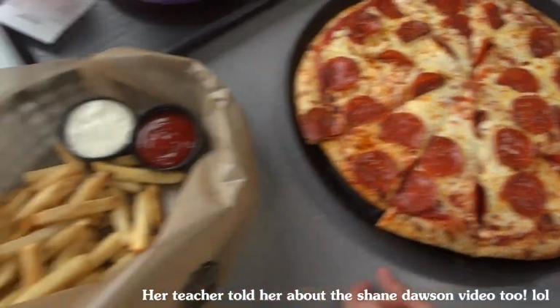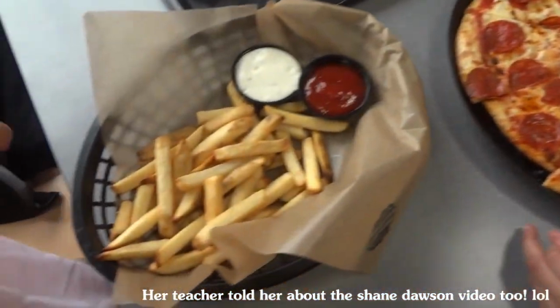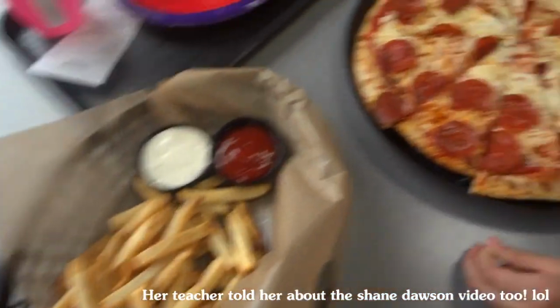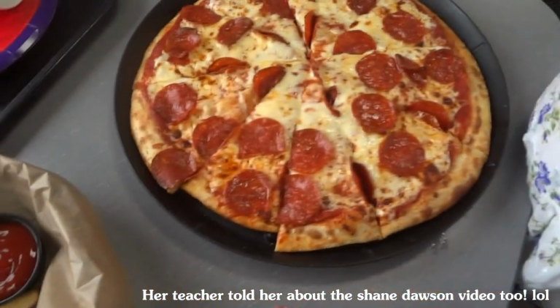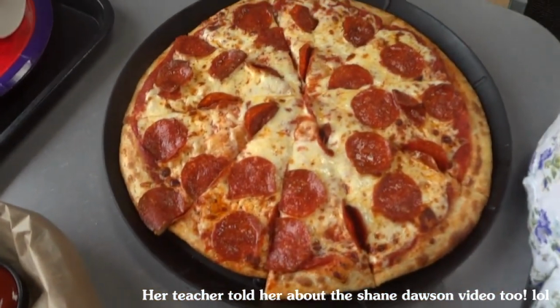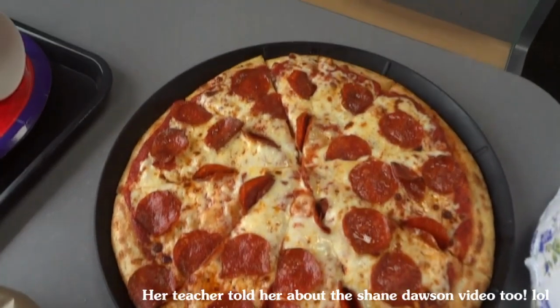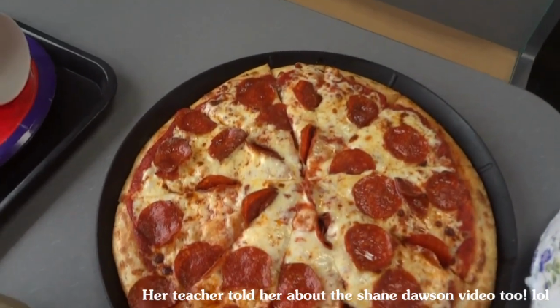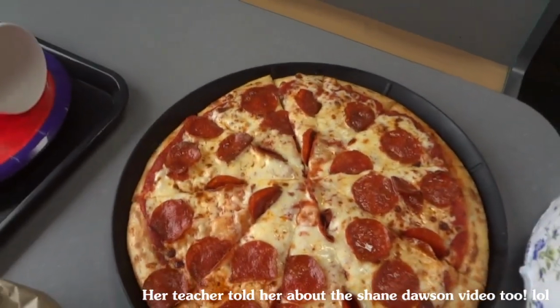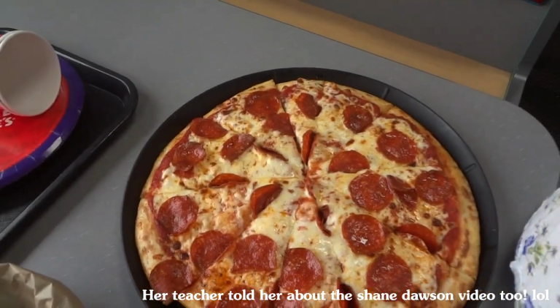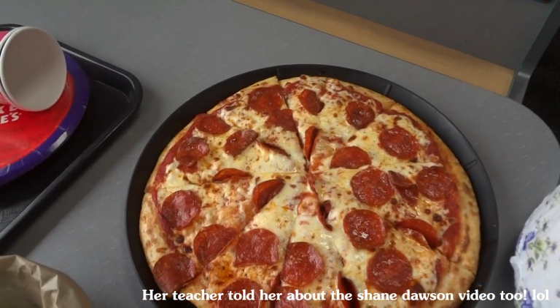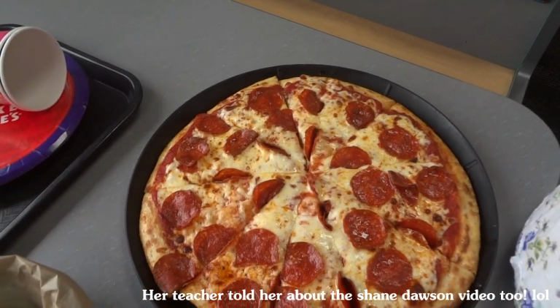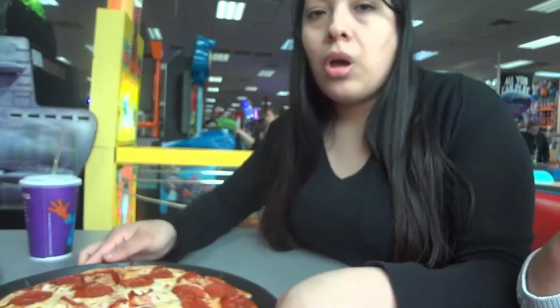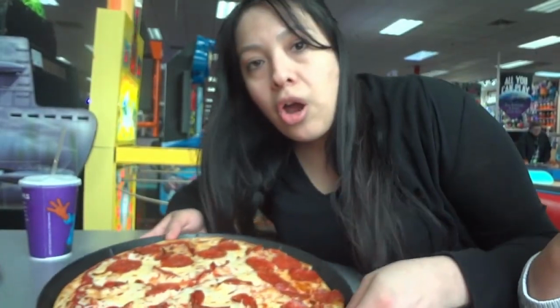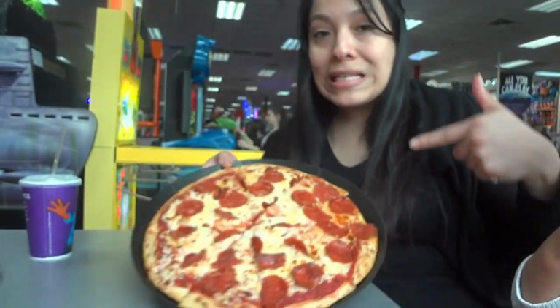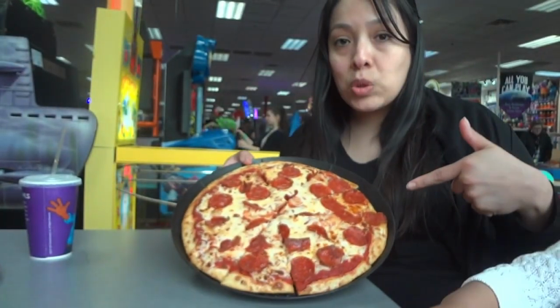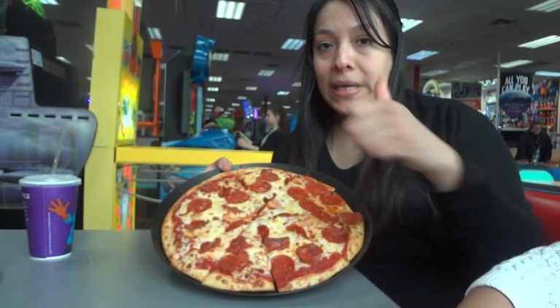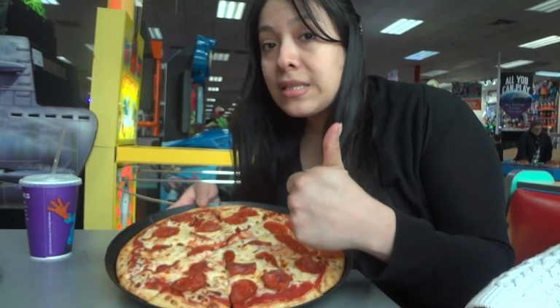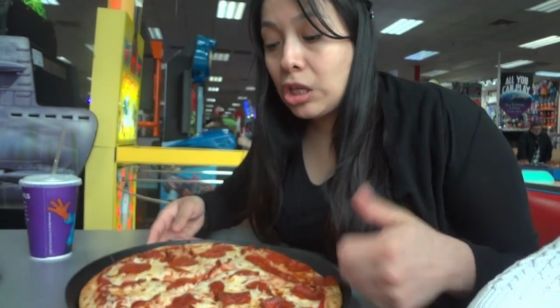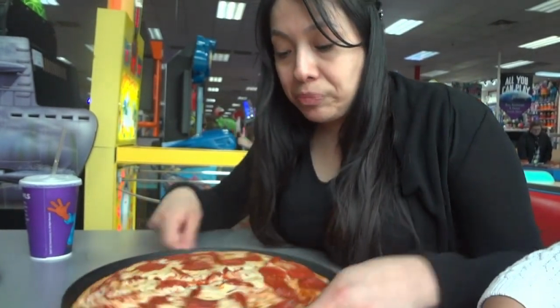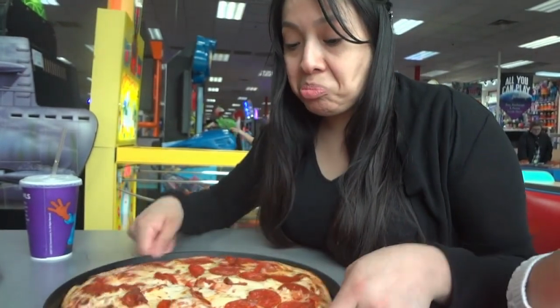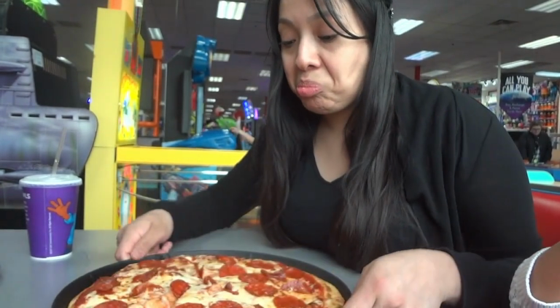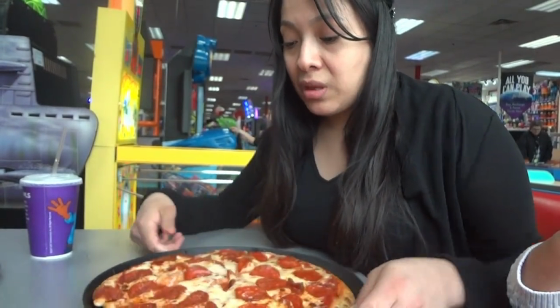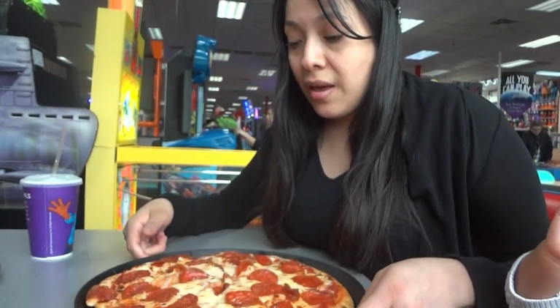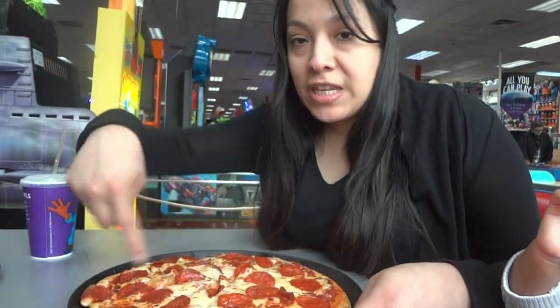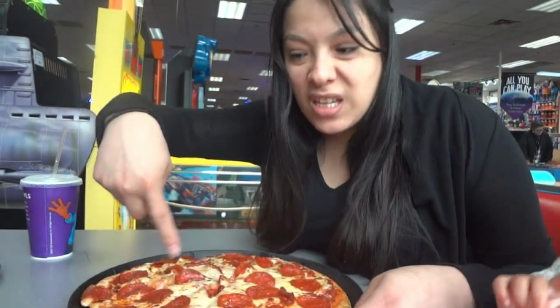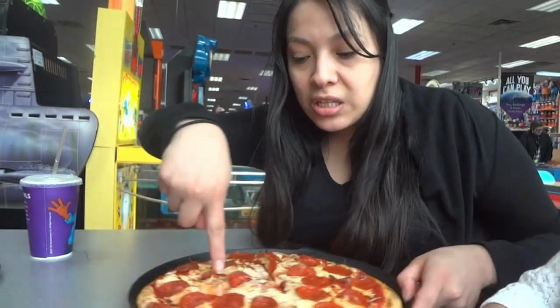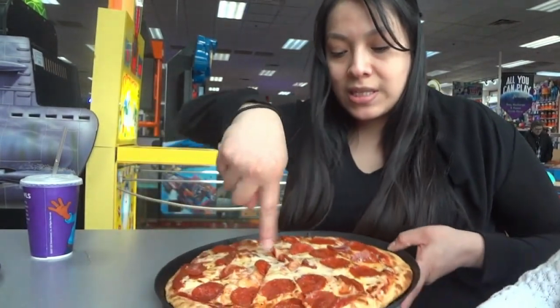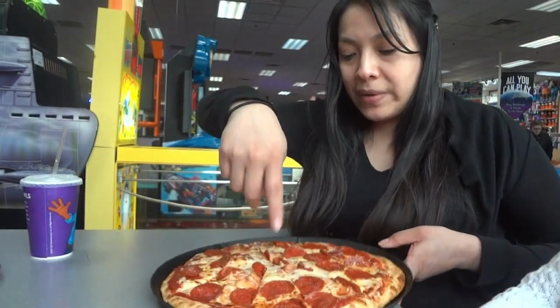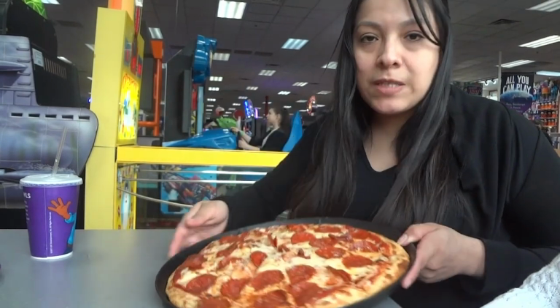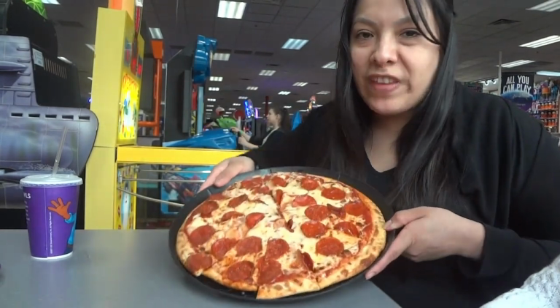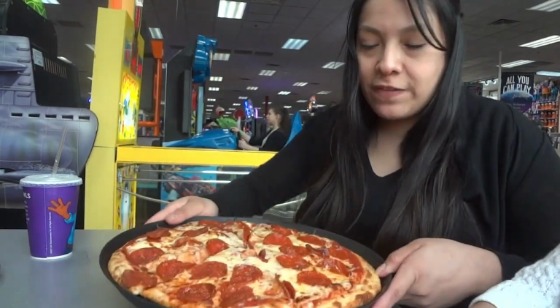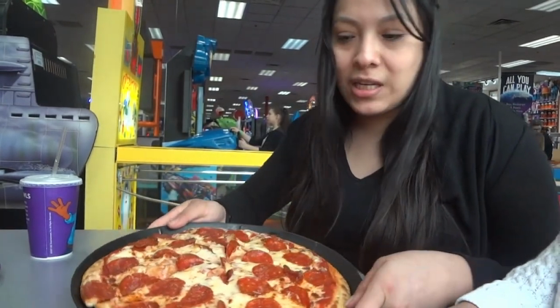So we got some fries and we got some pizza. Let's try it. Alright guys, this is what our pizza looks like. It looks good. This piece does look a little bit small, but I think it's from when they slid the pizza in.